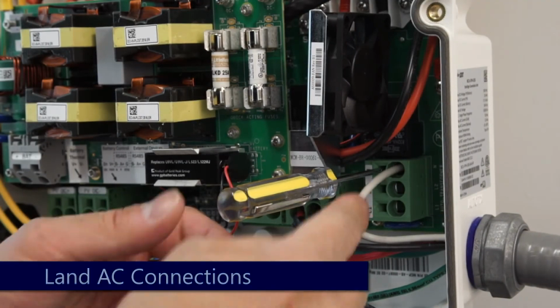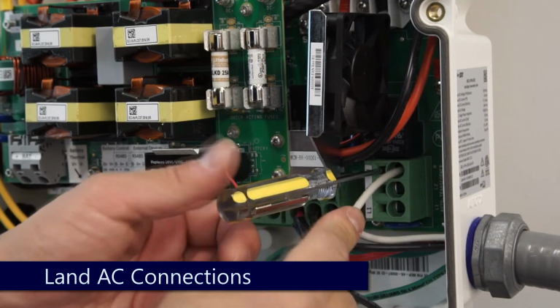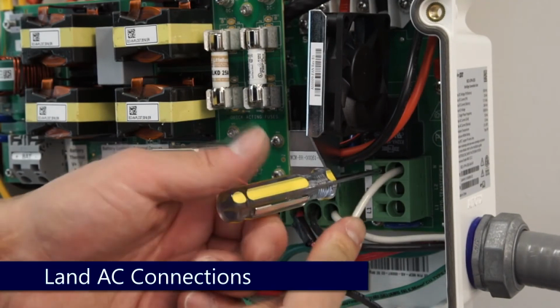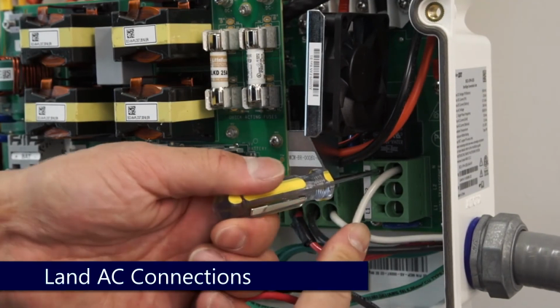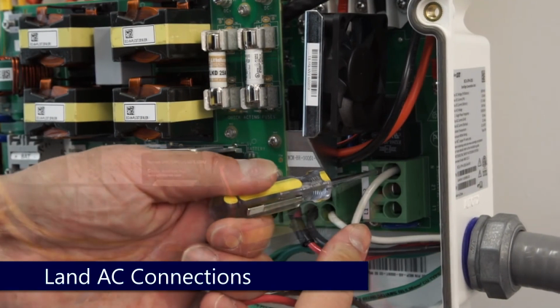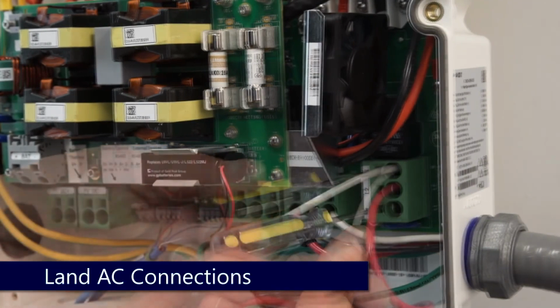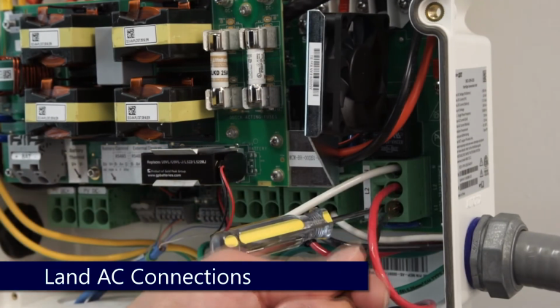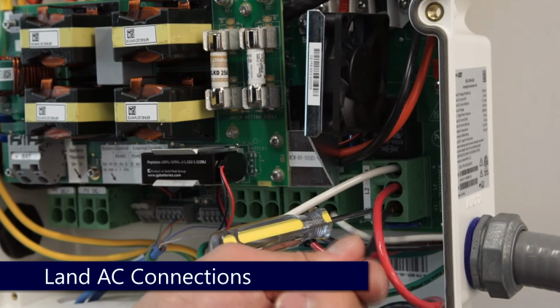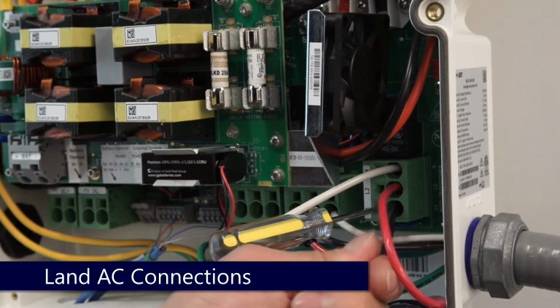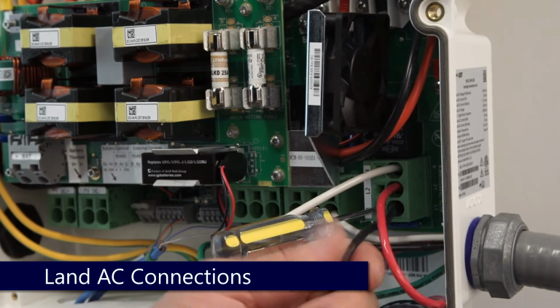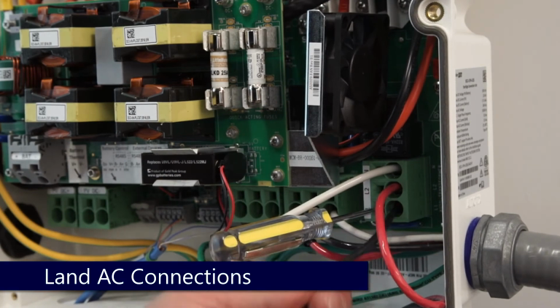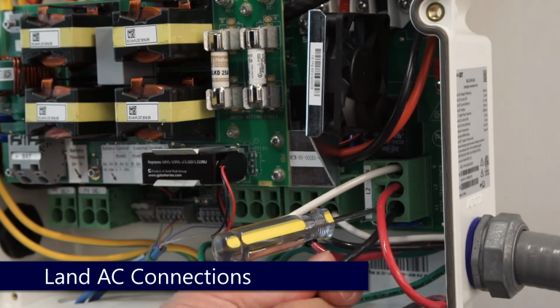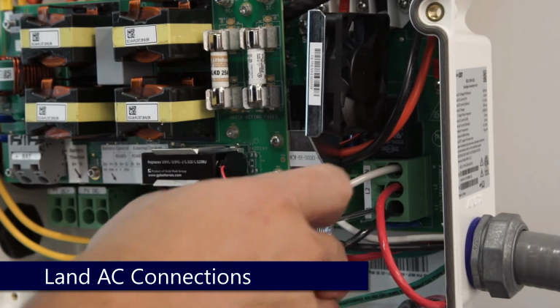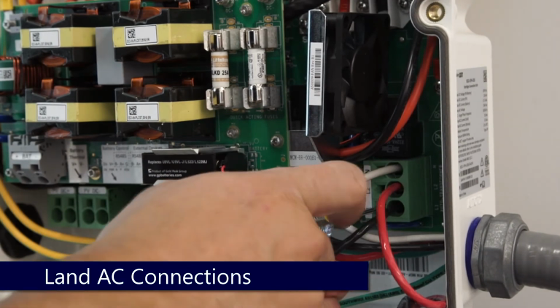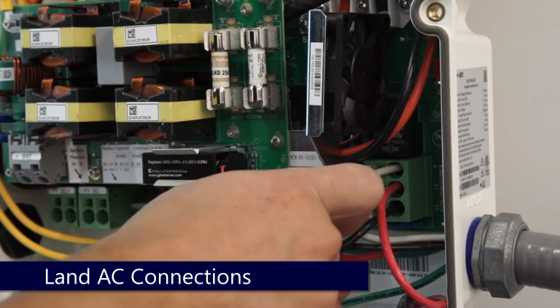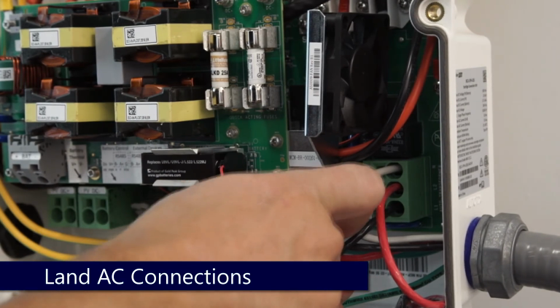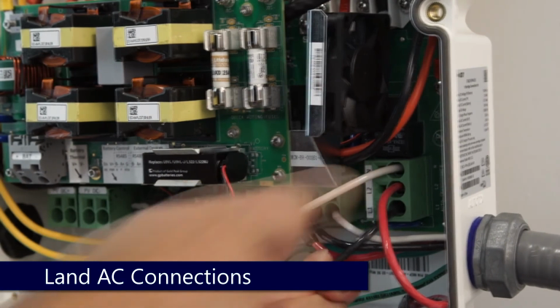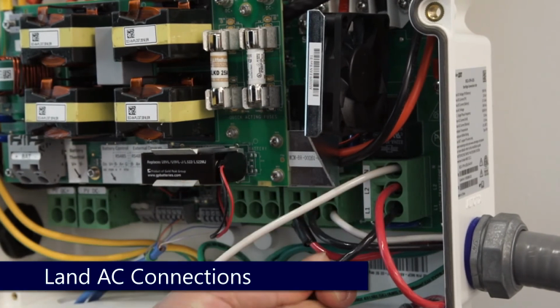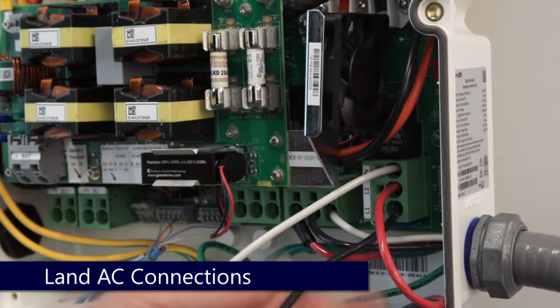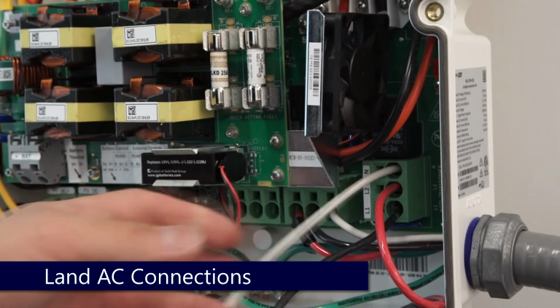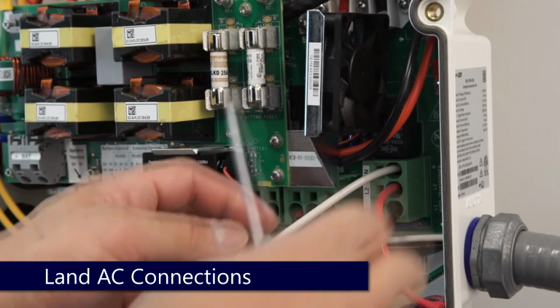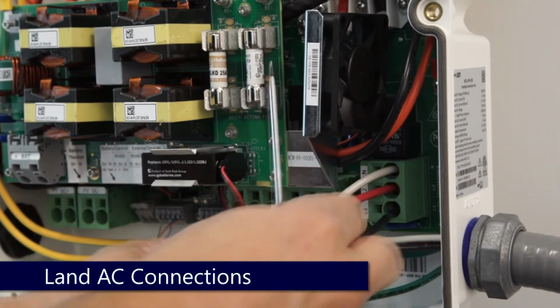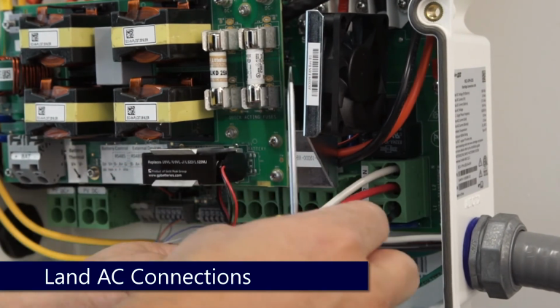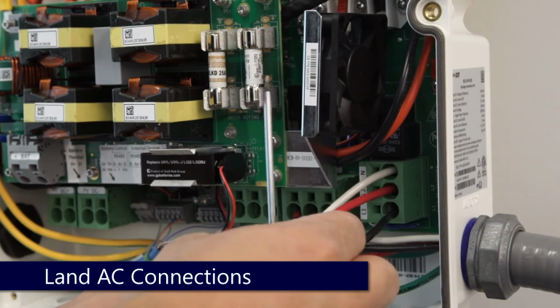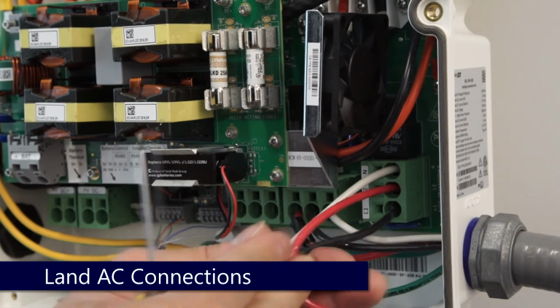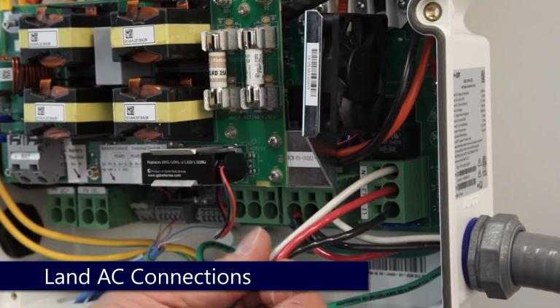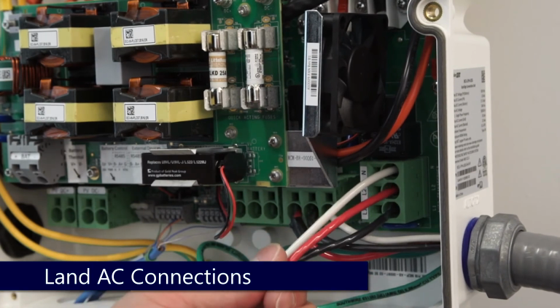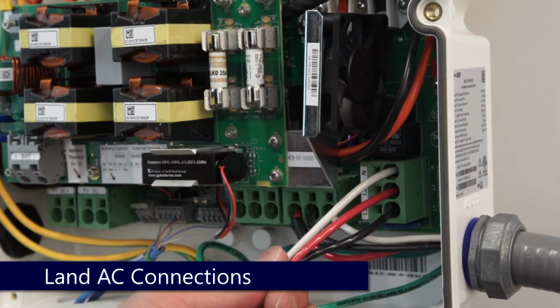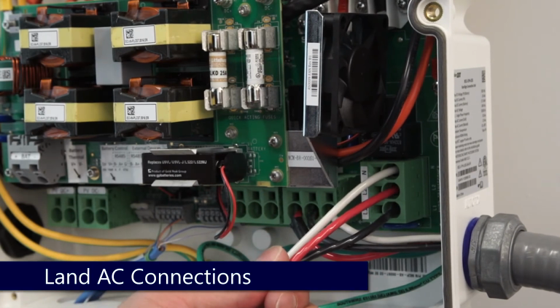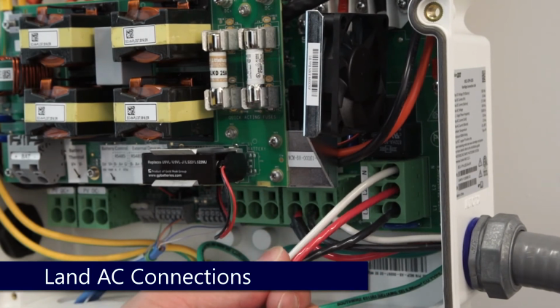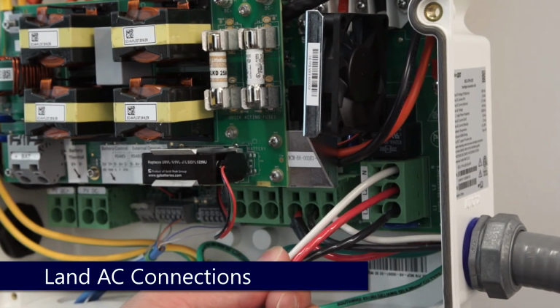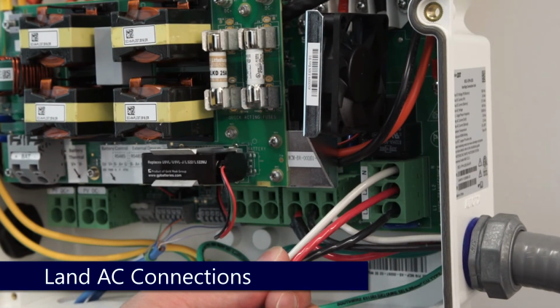AC connections are located on the bottom right hand side. Insert your screwdriver, land line 1, line 2, and your neutral, and remove the screwdriver. Verify connections.